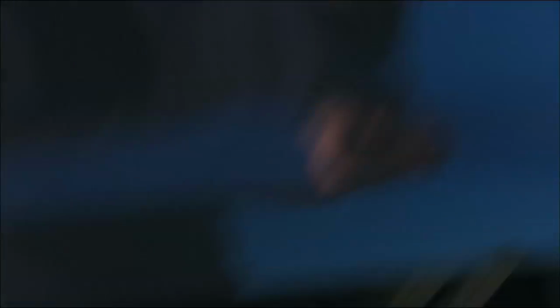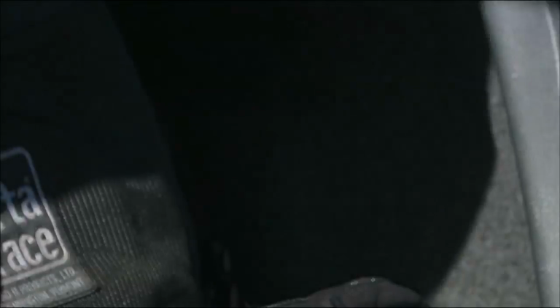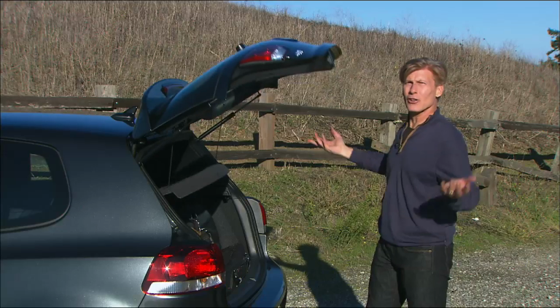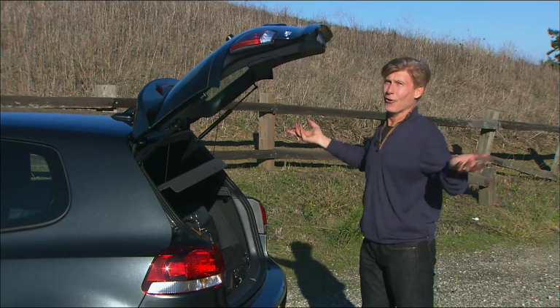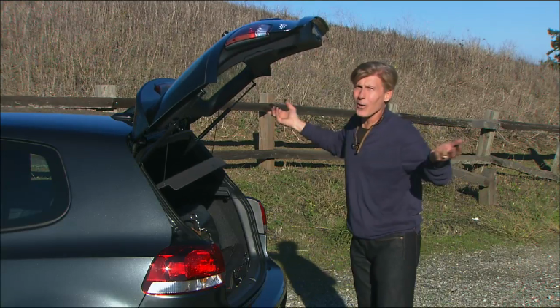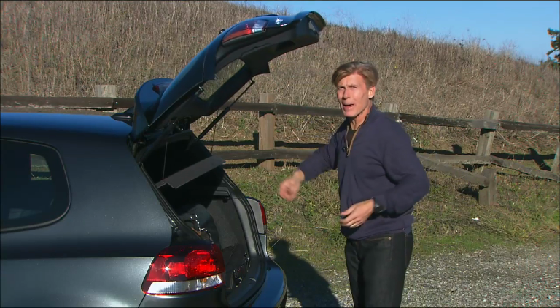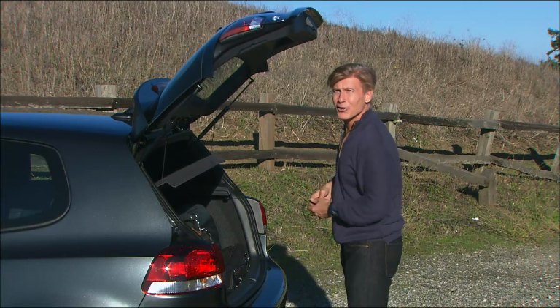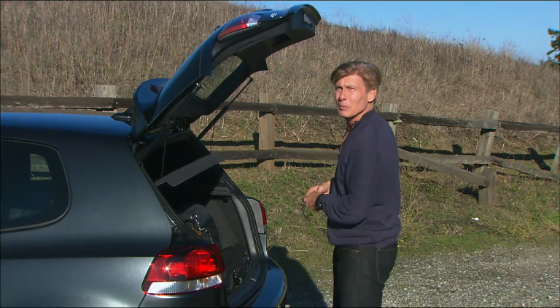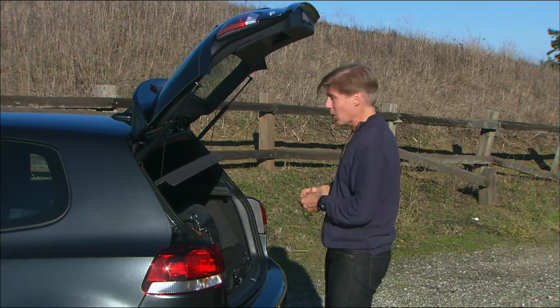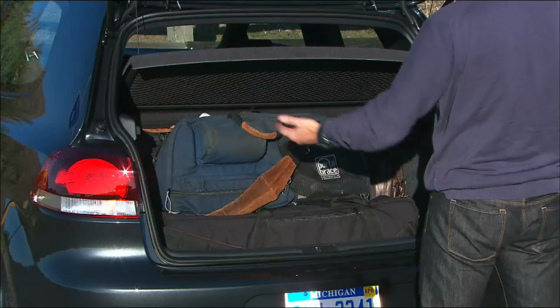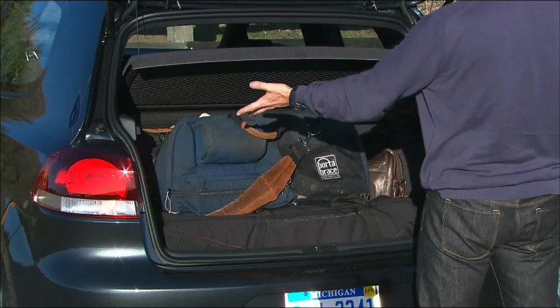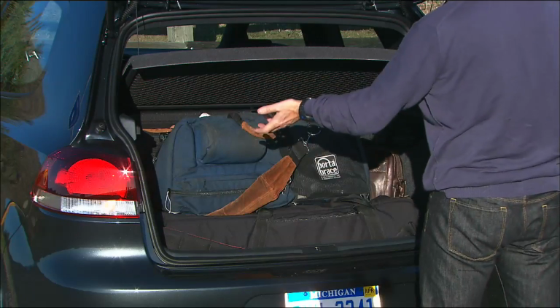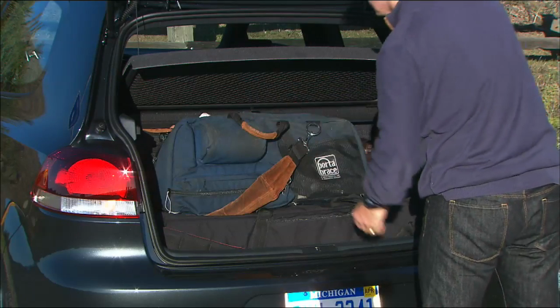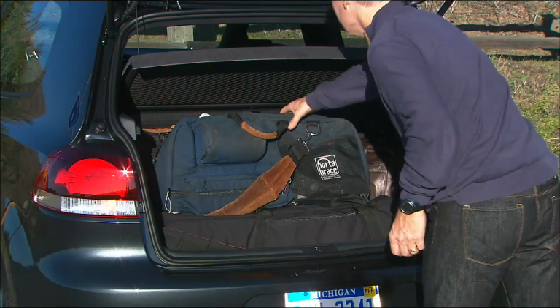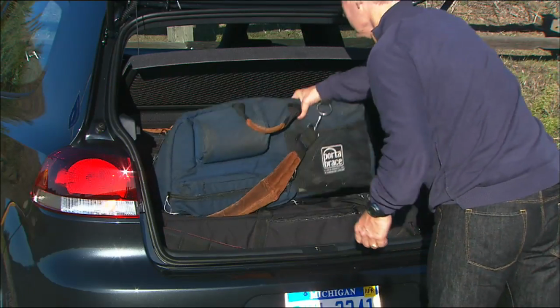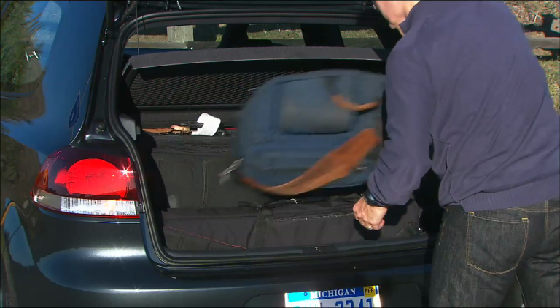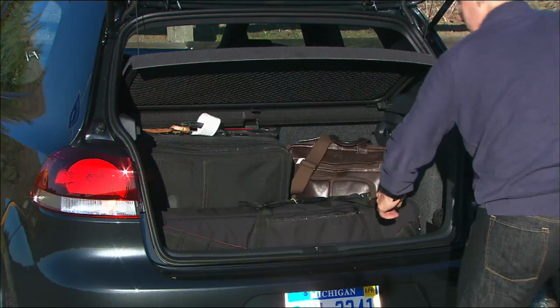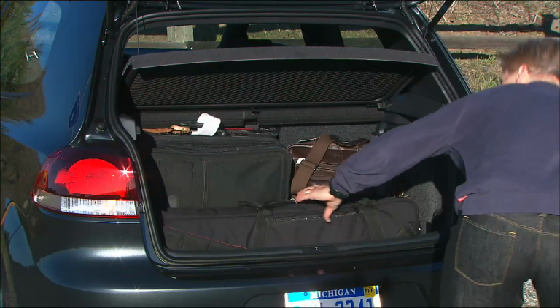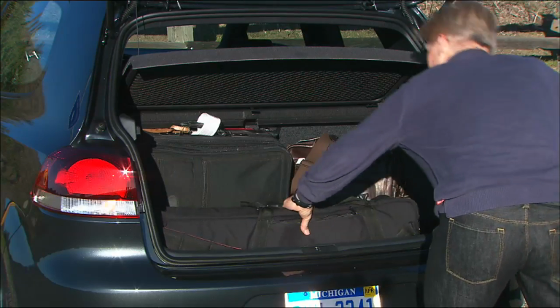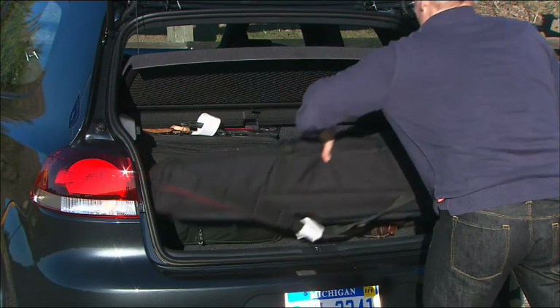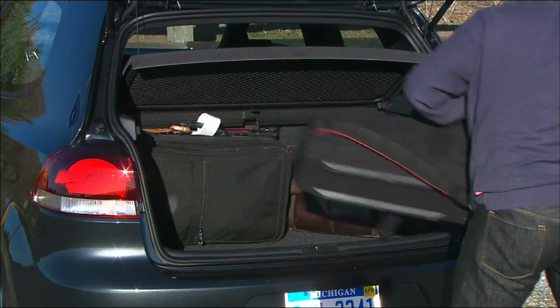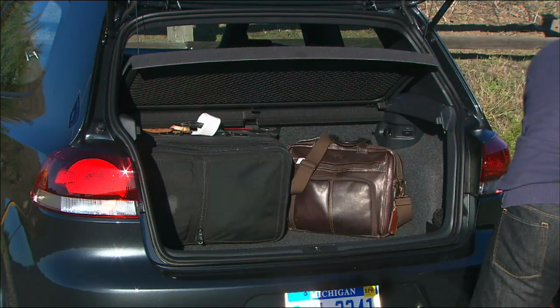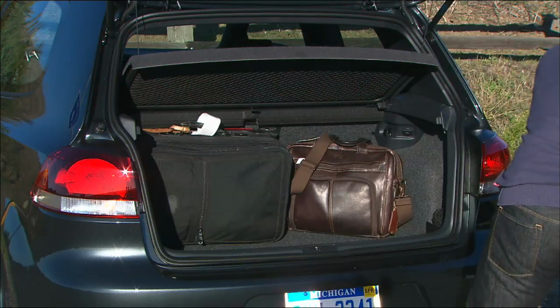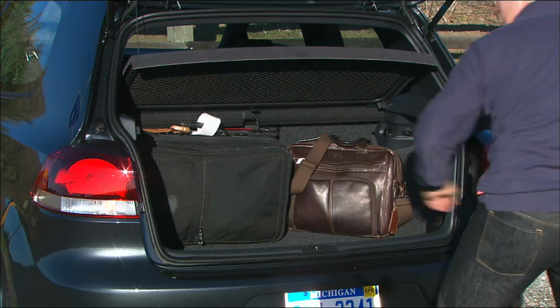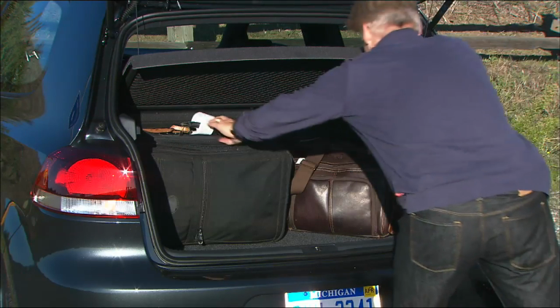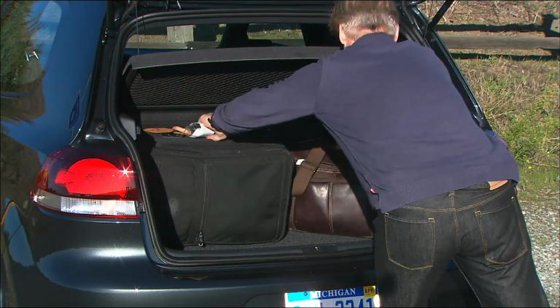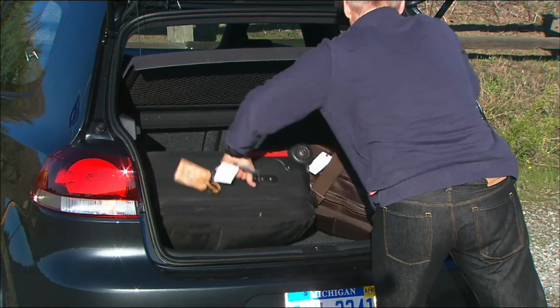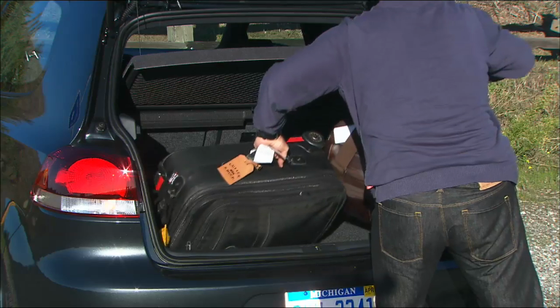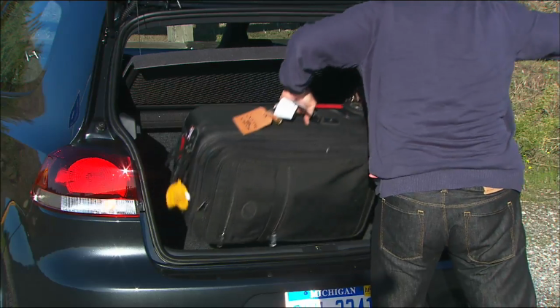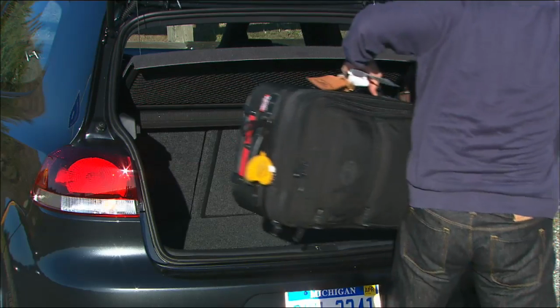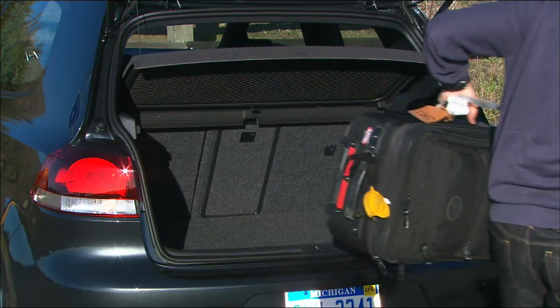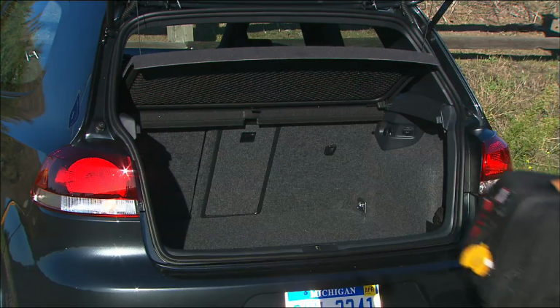I'm at a press launch far away from my usual test props, so this time my test will be my luggage. My suitcase and camera gear all fit, even with the security cover in place.